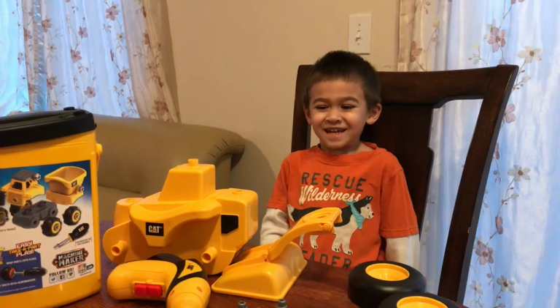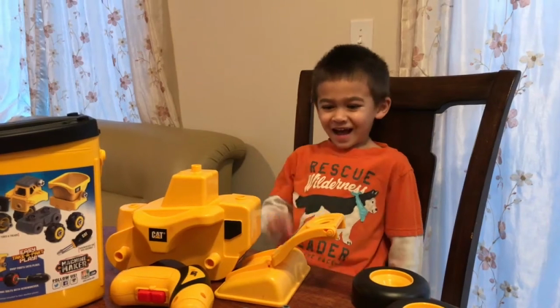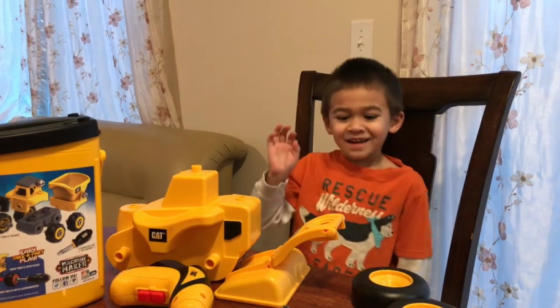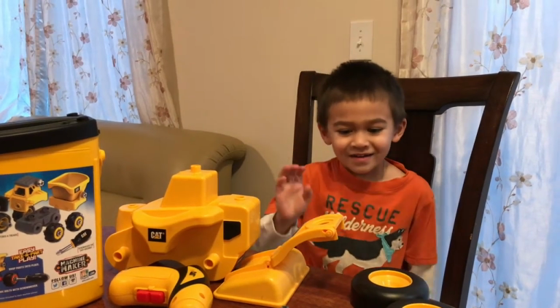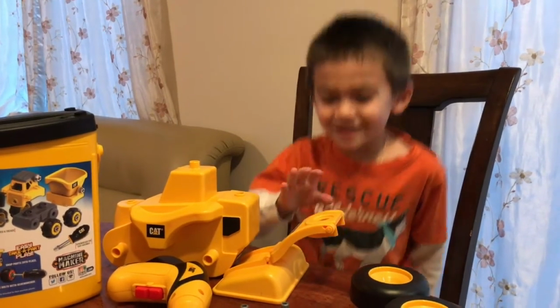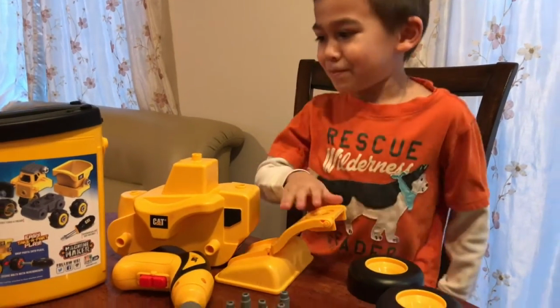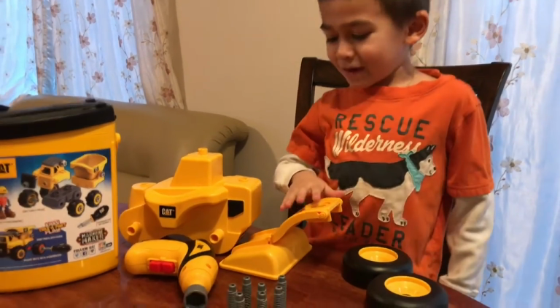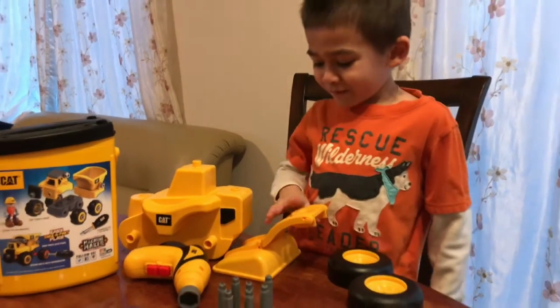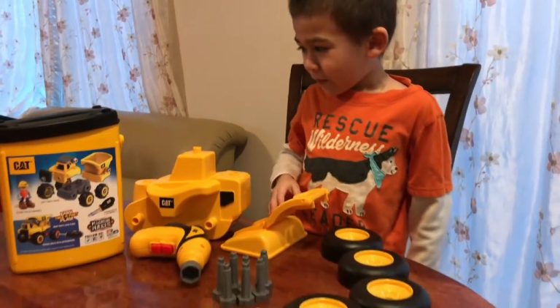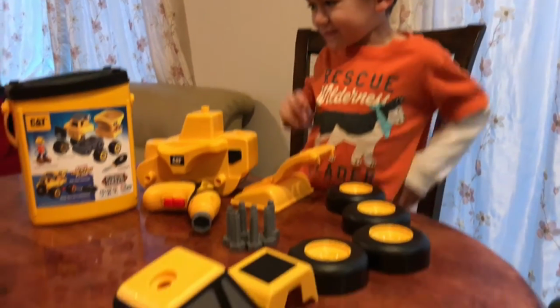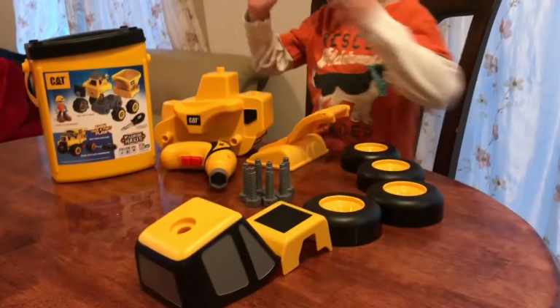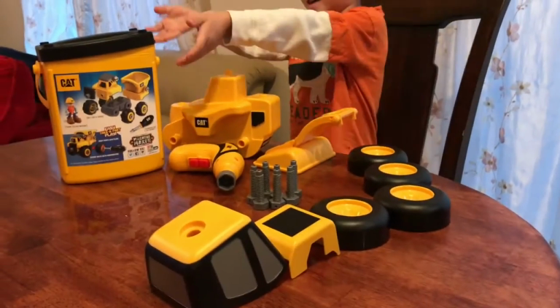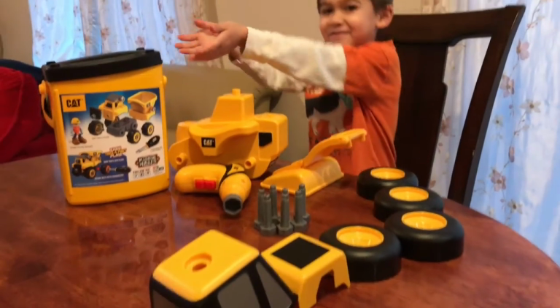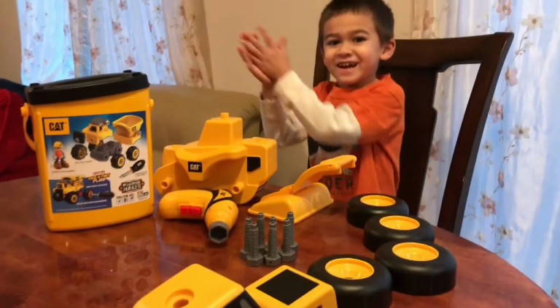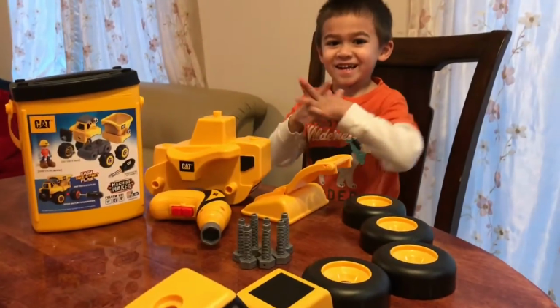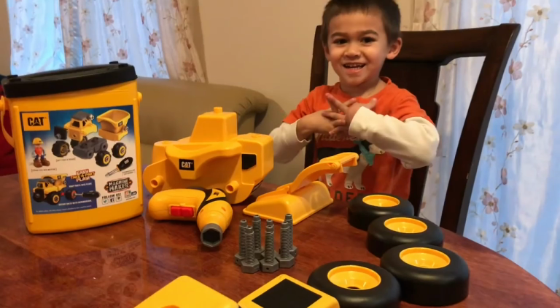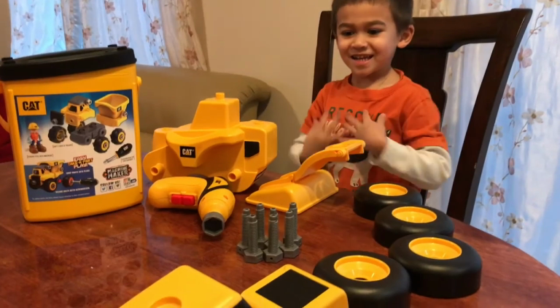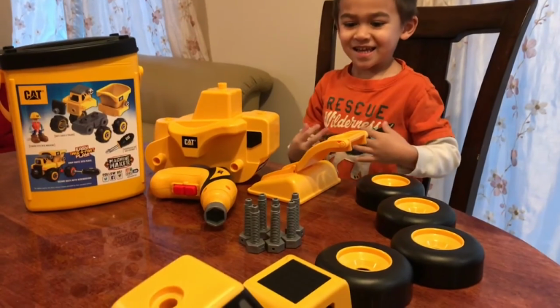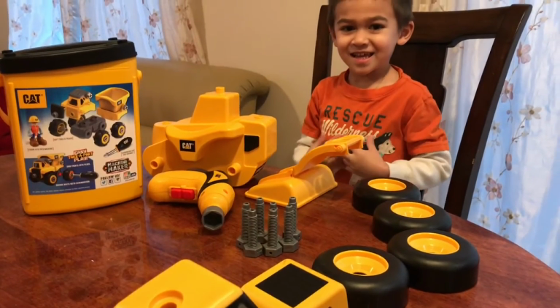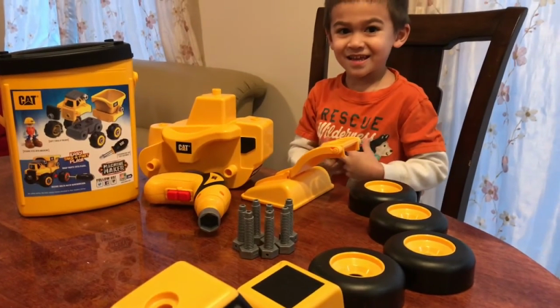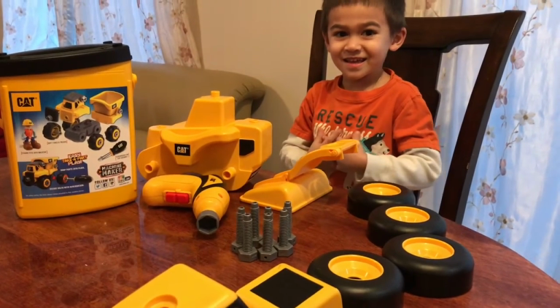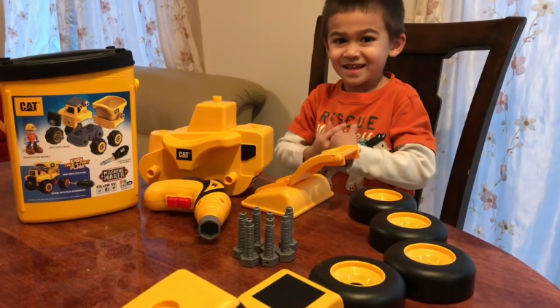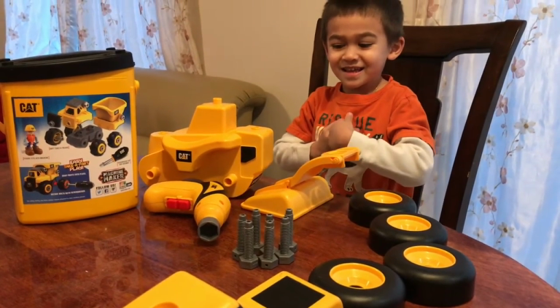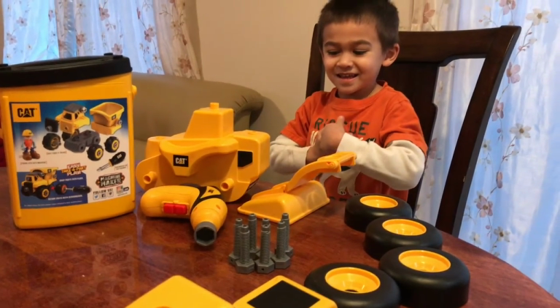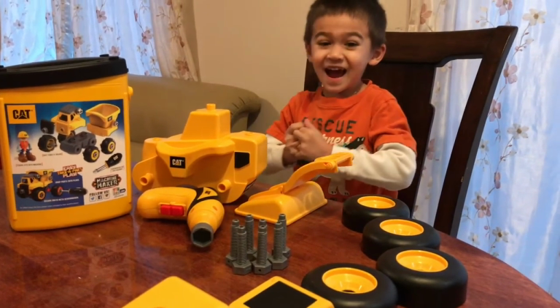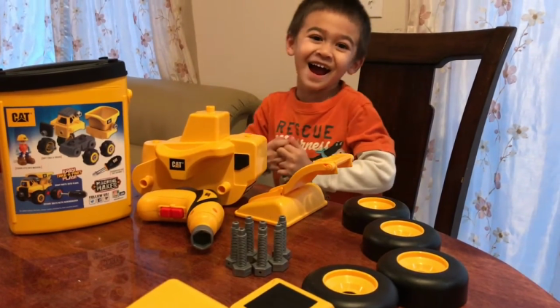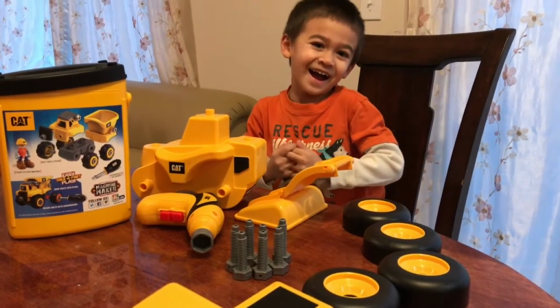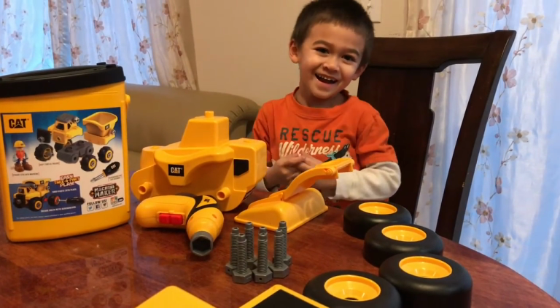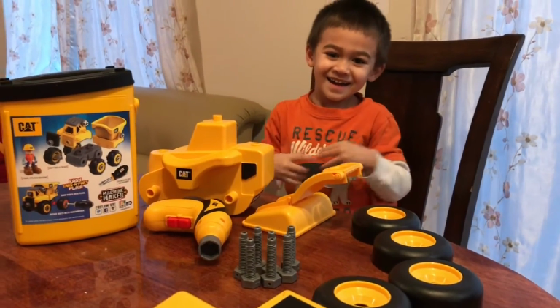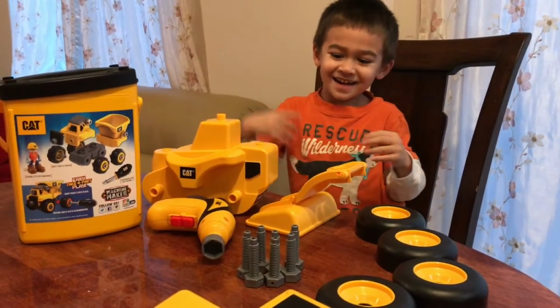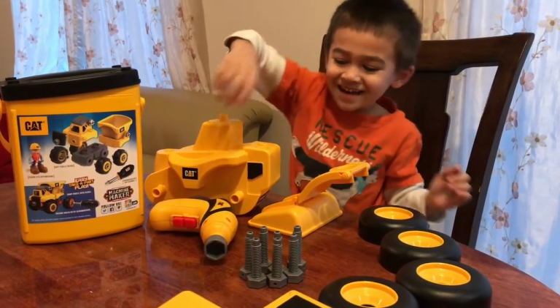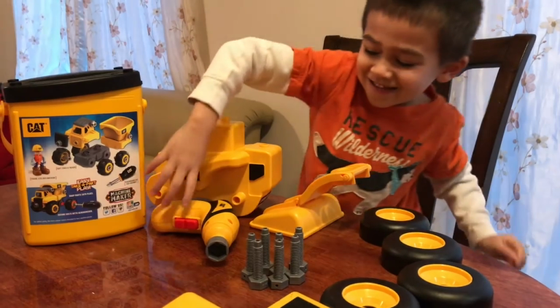Hi, we're going to play with a bulldozer and a dump truck. Cool. You want to start right now? Yeah! Okay, let's get started.